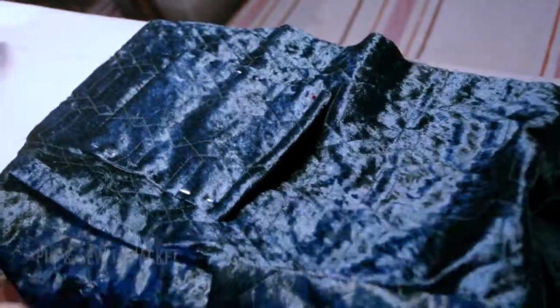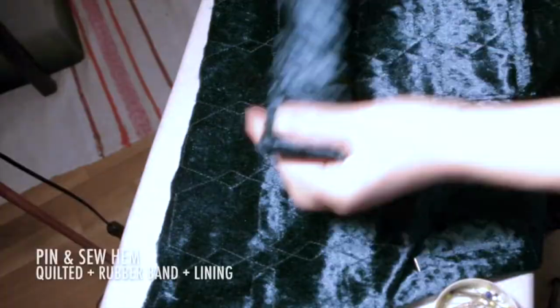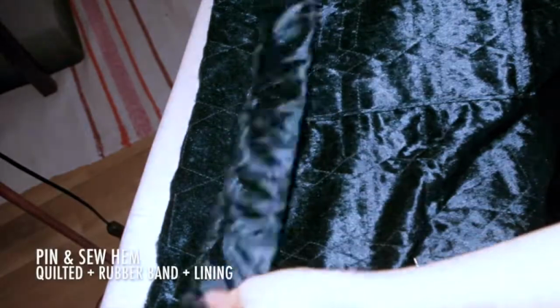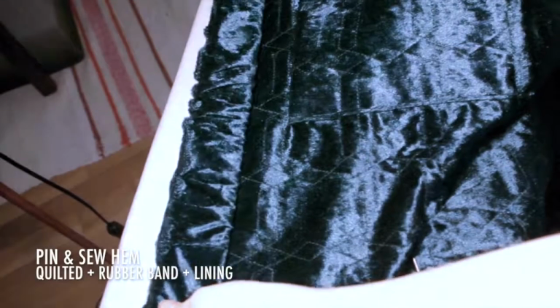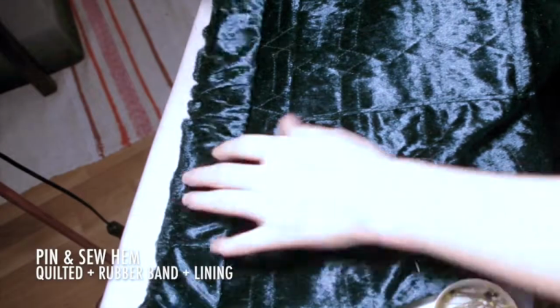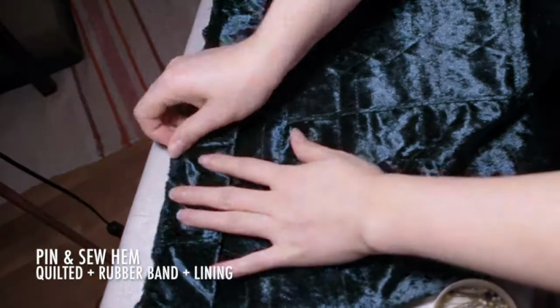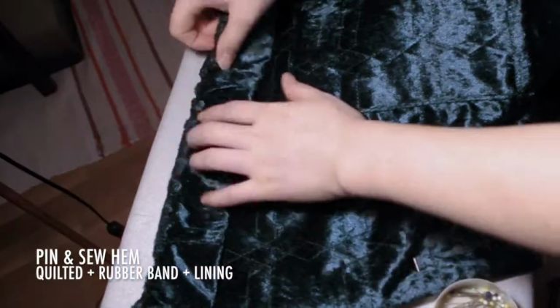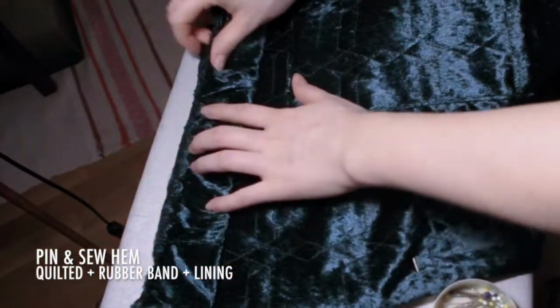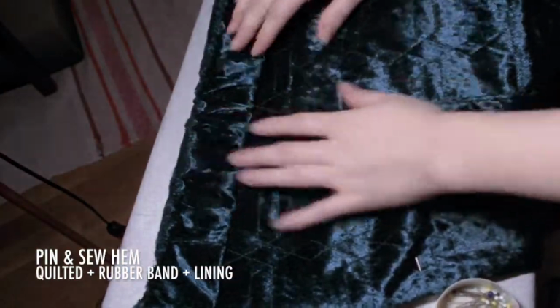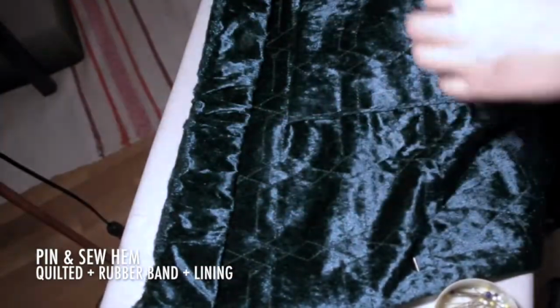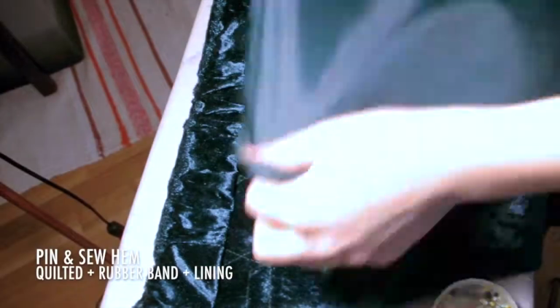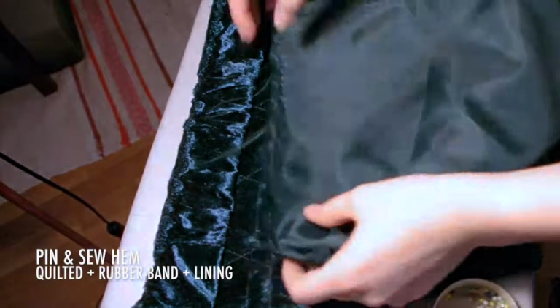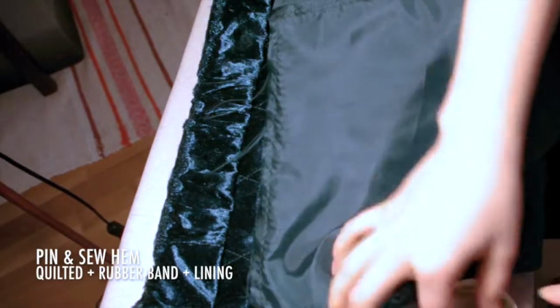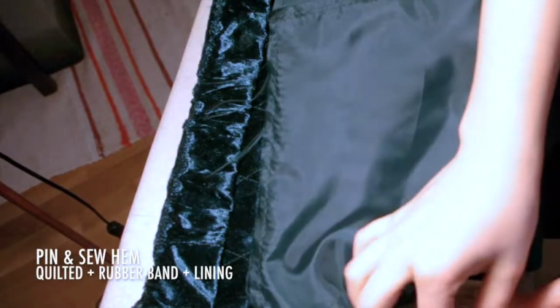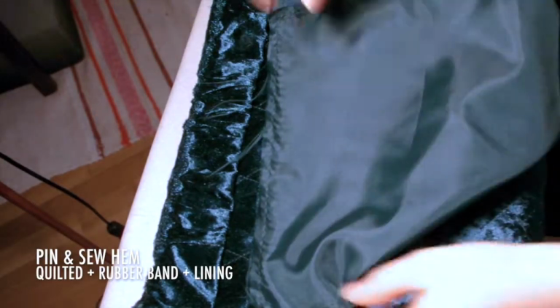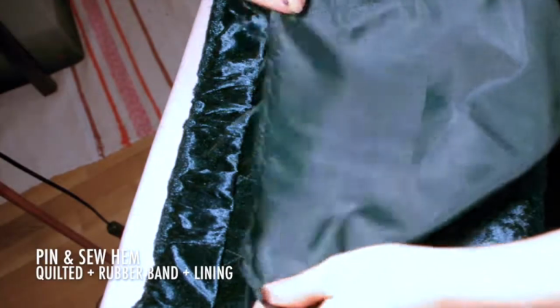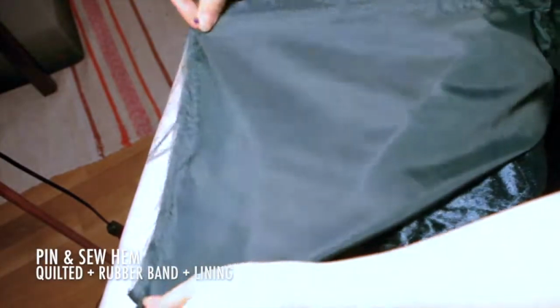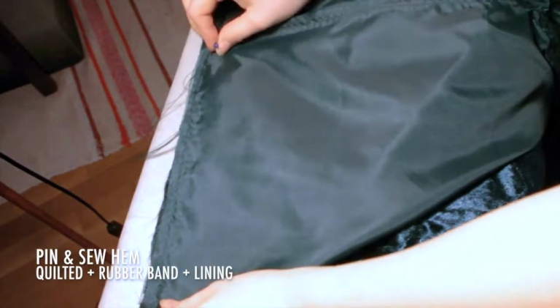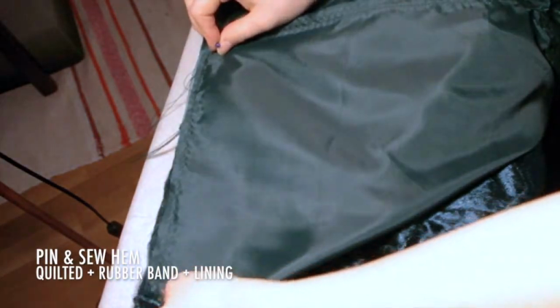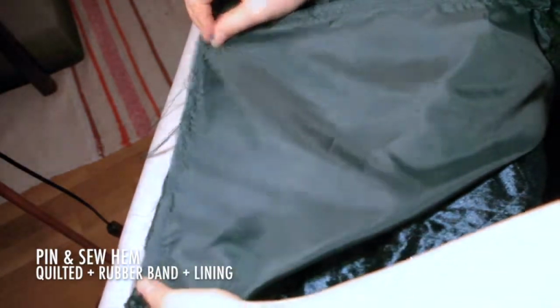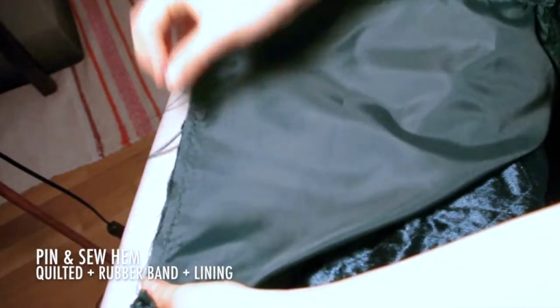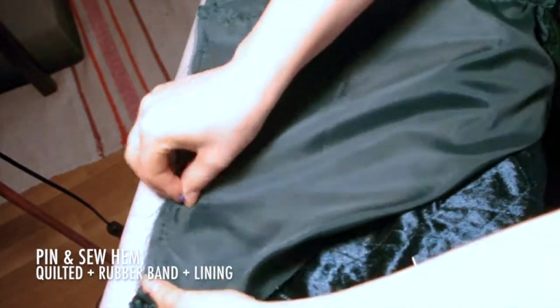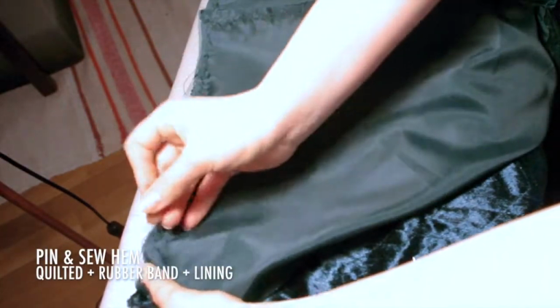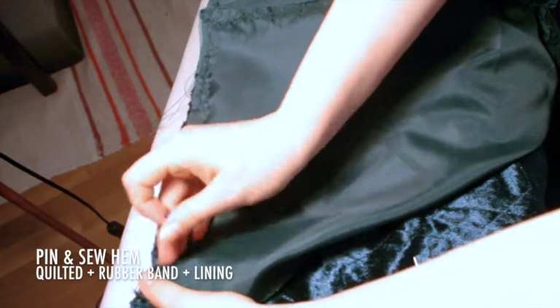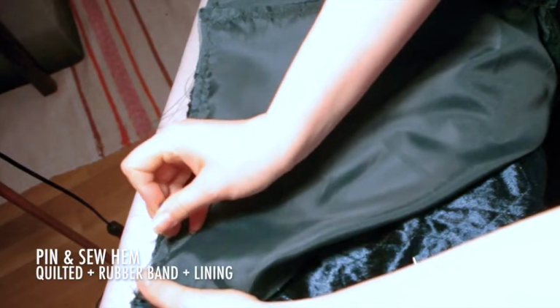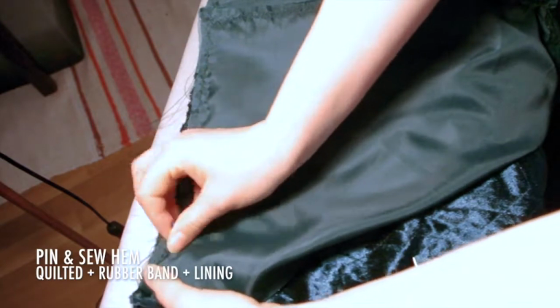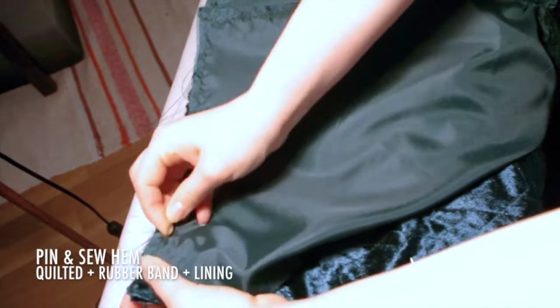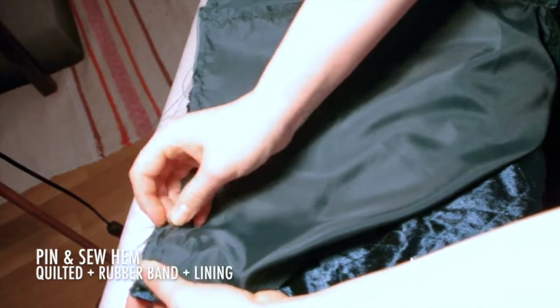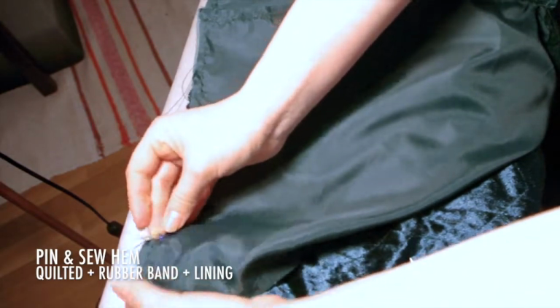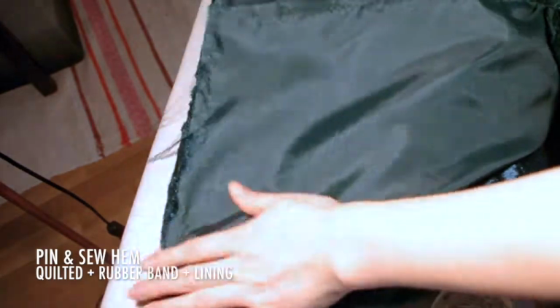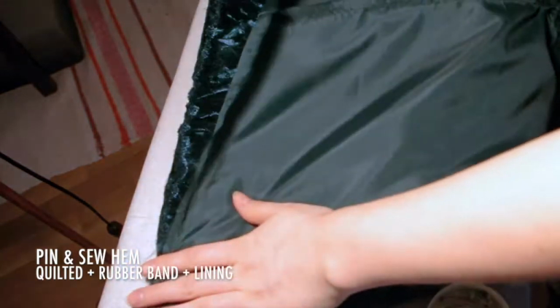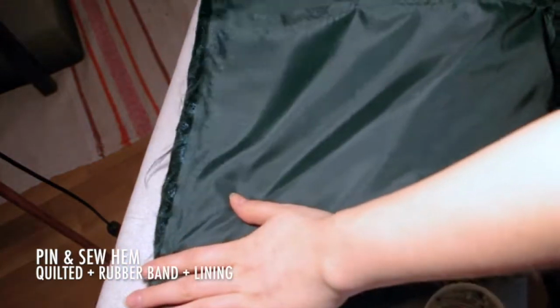Pin and sew the hem. Measure the desired length of the rubber band. I found it easier to sew the fabric around the rubber band before attaching it to the jacket. Sew the rubber band between the quilted fabric and the lining, right sides together.